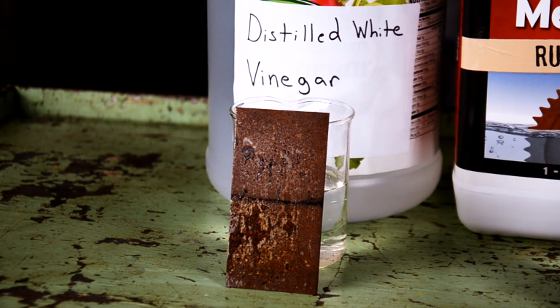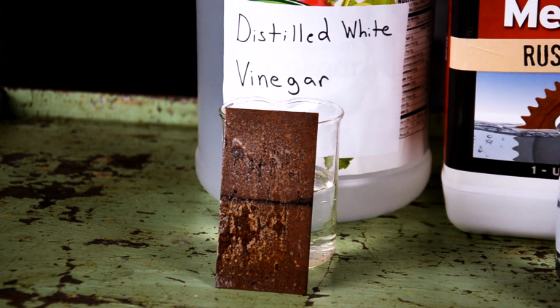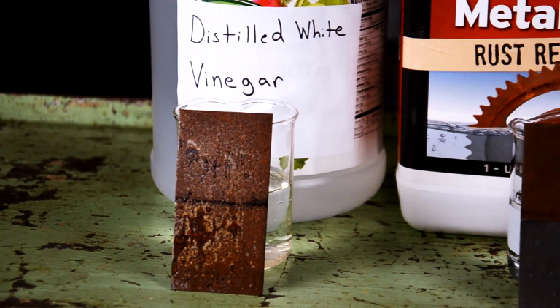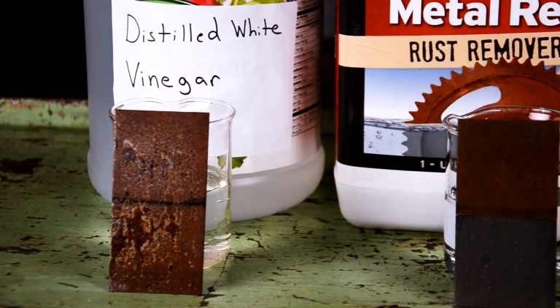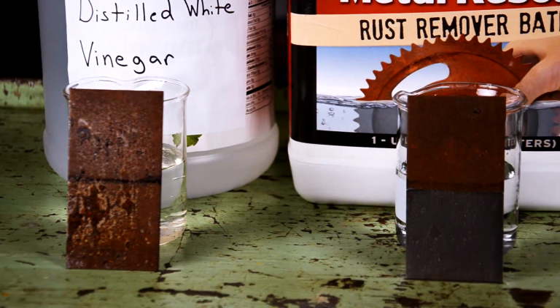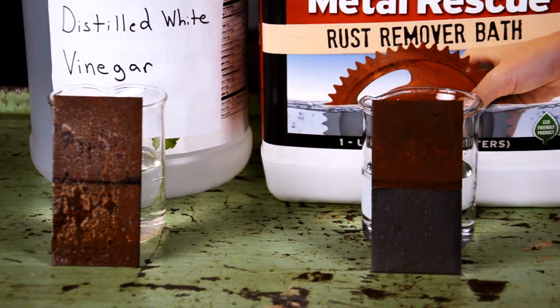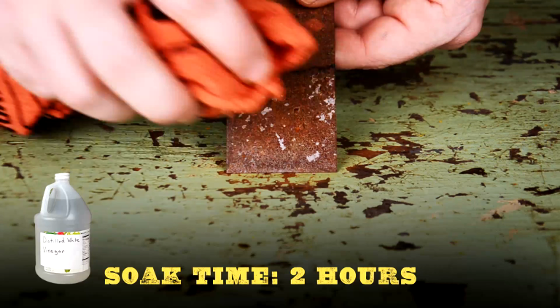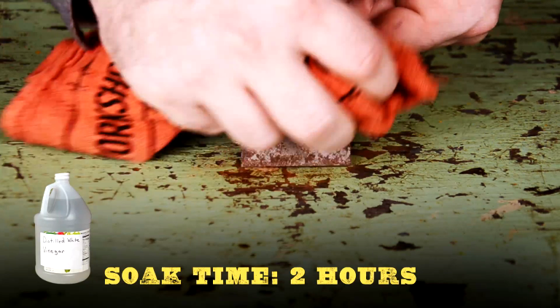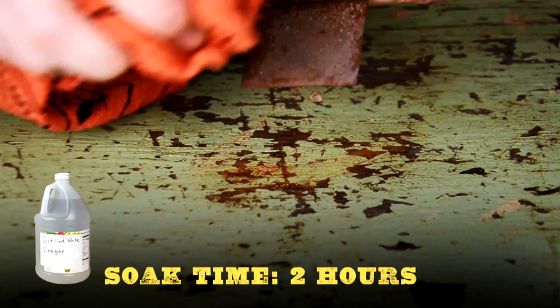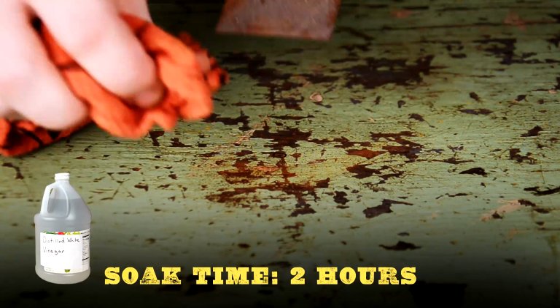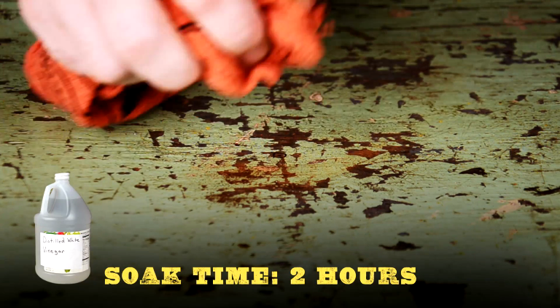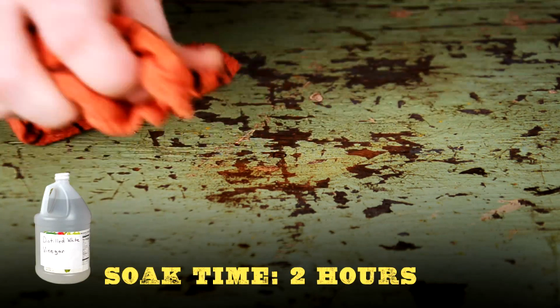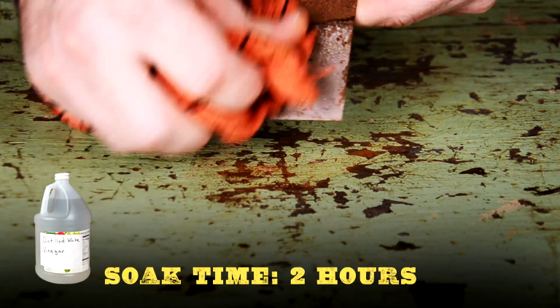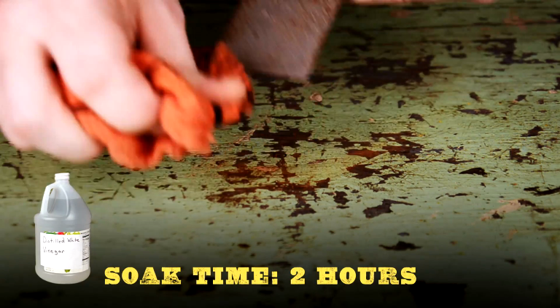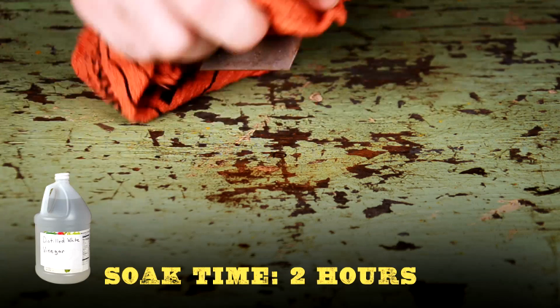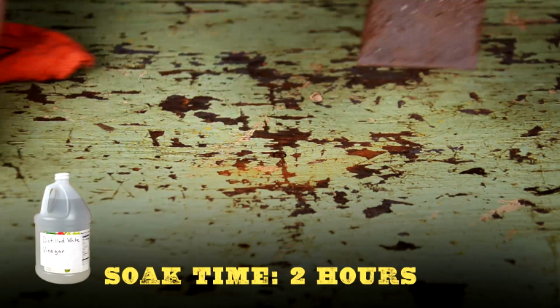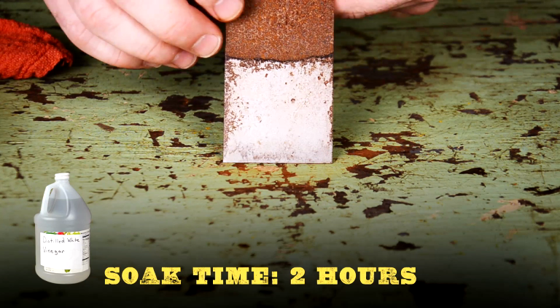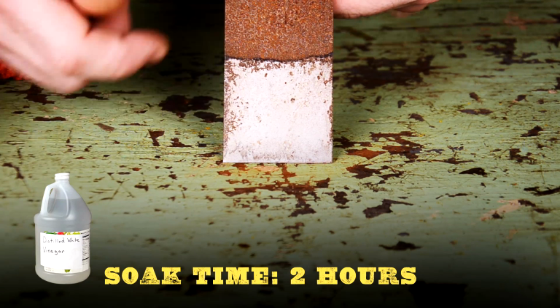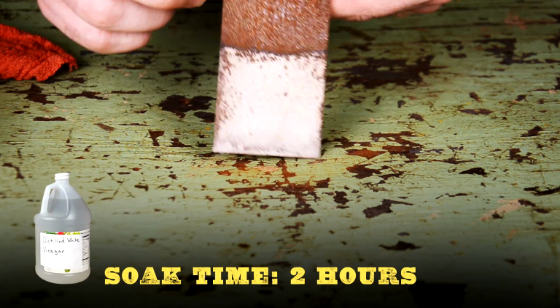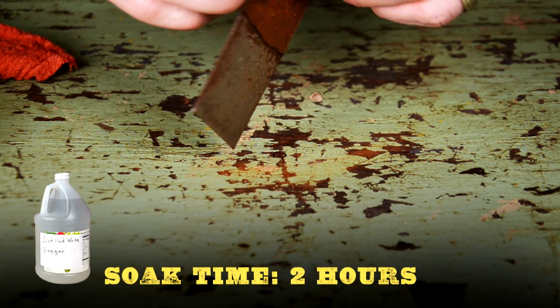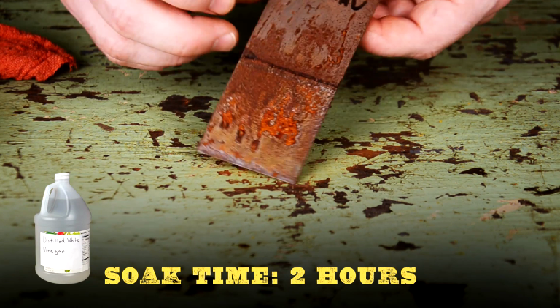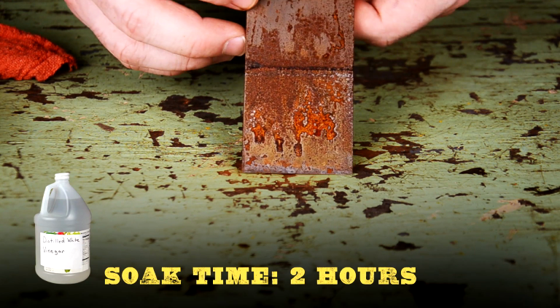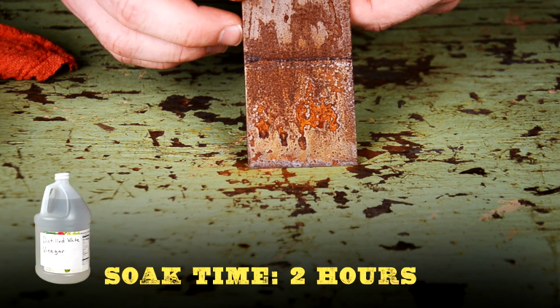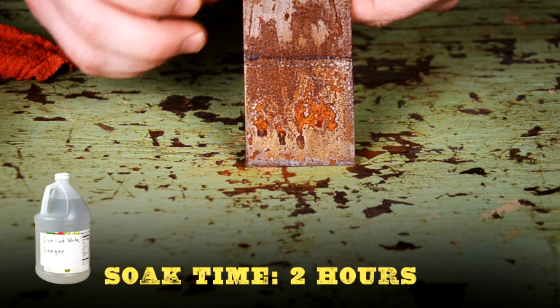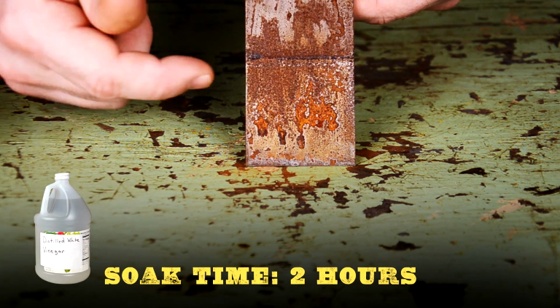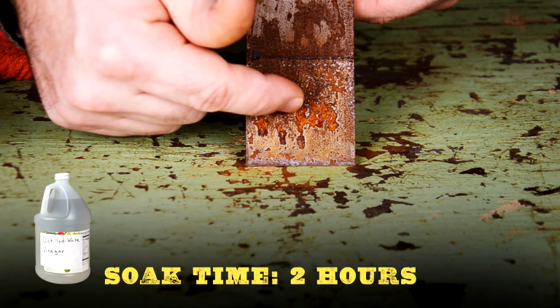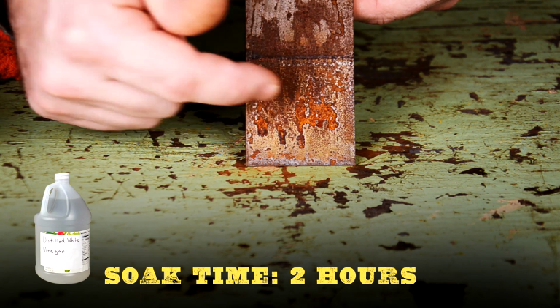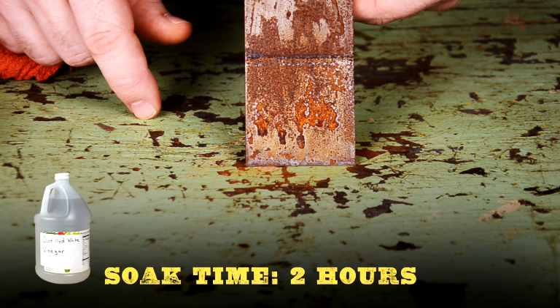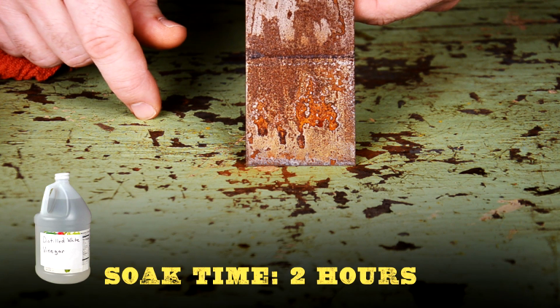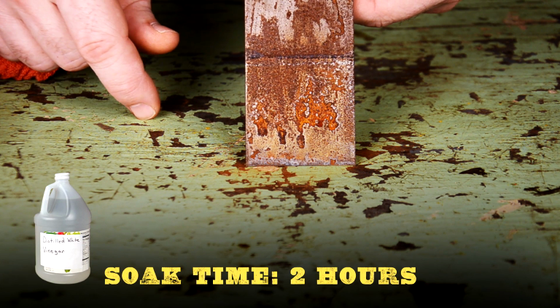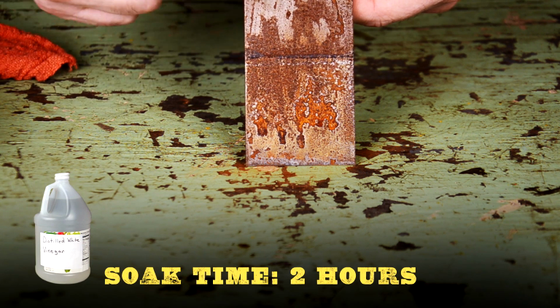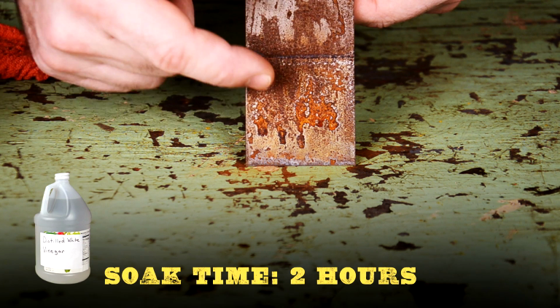Now let's dig a little deeper into exactly what's going on here. Let's start with the vinegar. After scrubbing it with a rag, you can see that most of the rust falls off this panel. But notice the flash rust that's happening on the back of the panel already, and it's only been out of the vinegar for a few minutes.